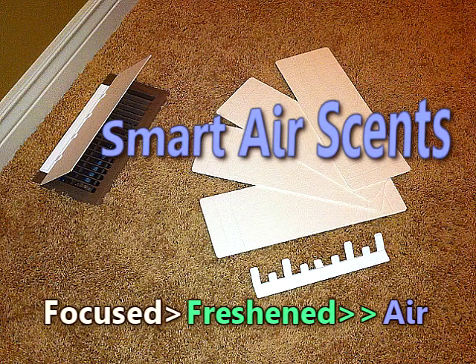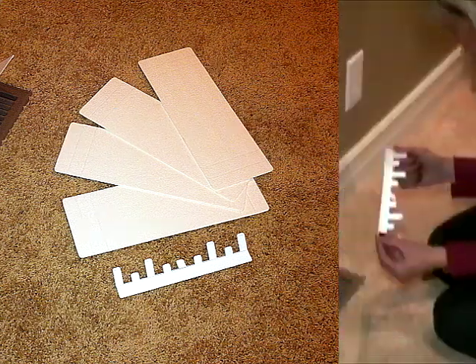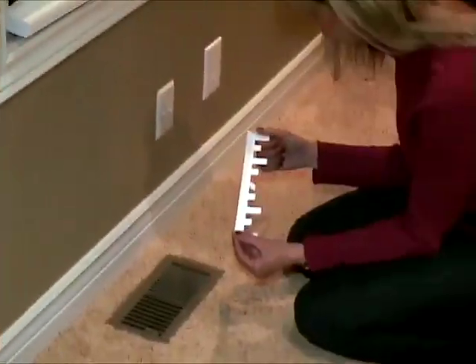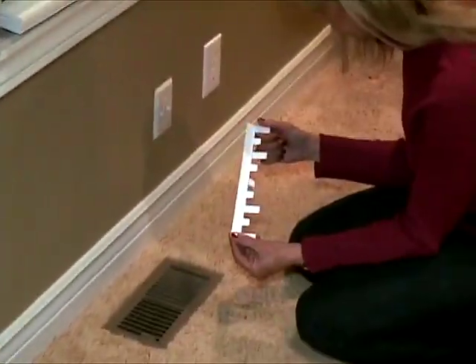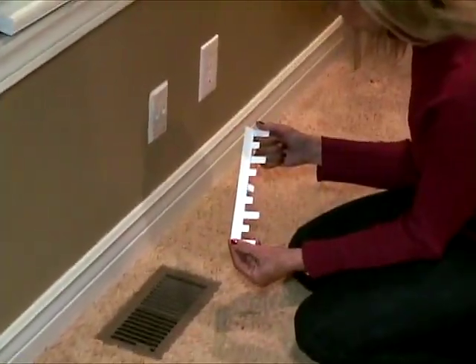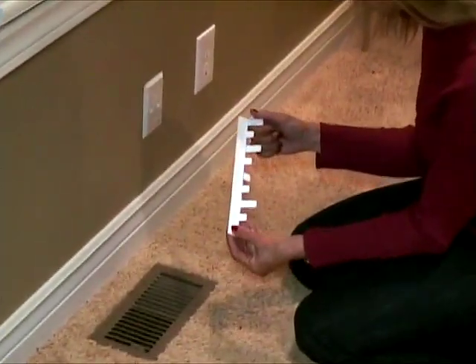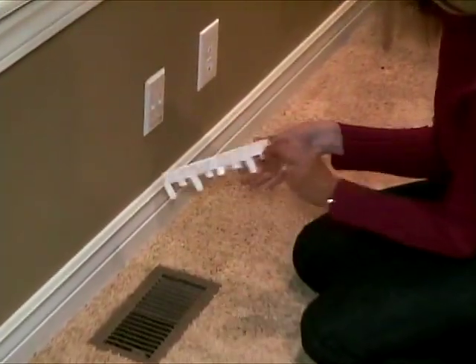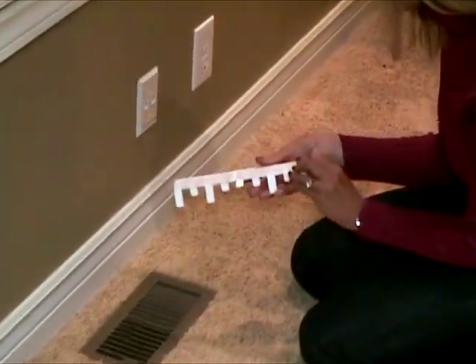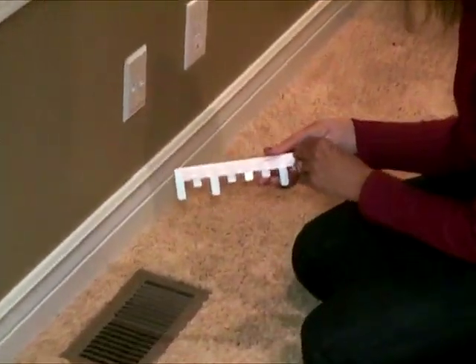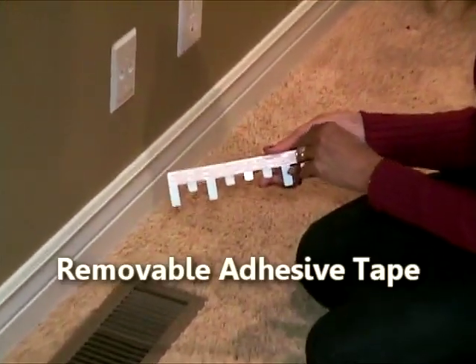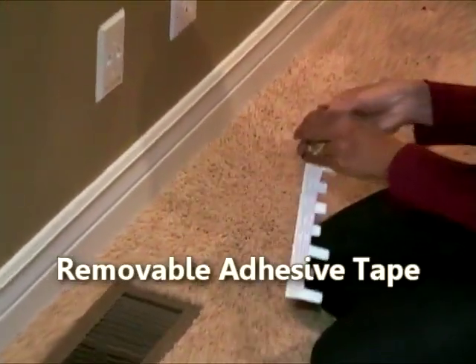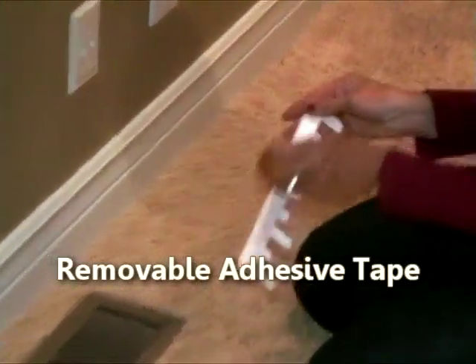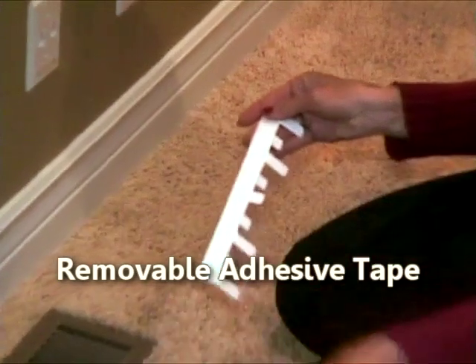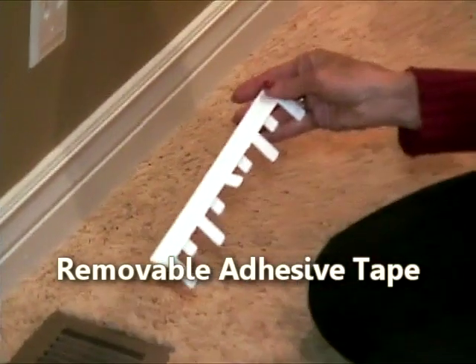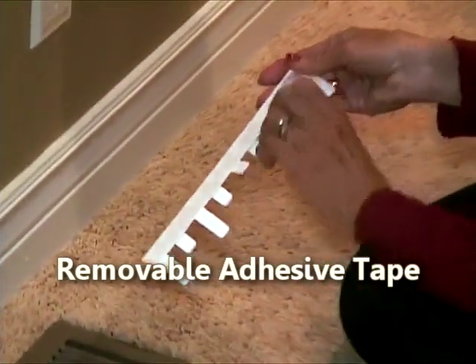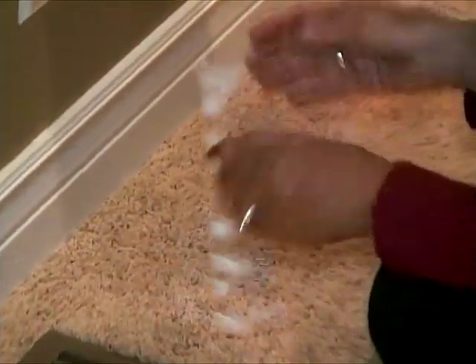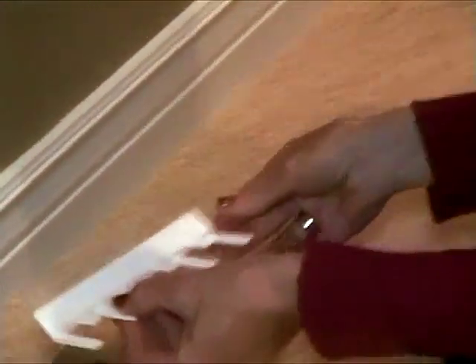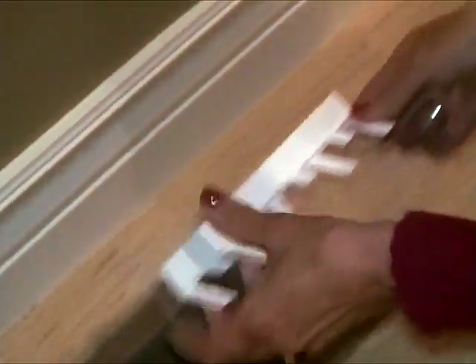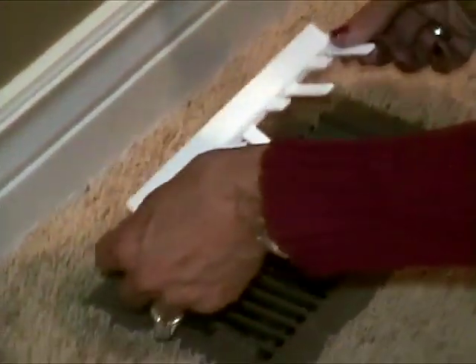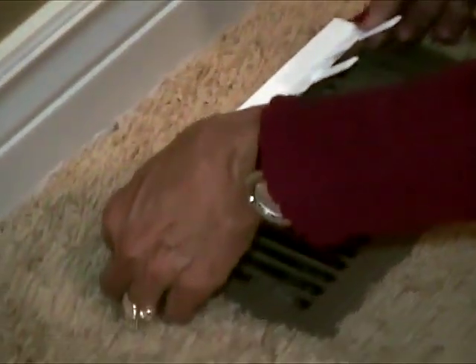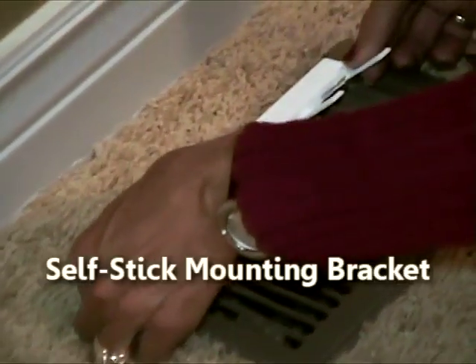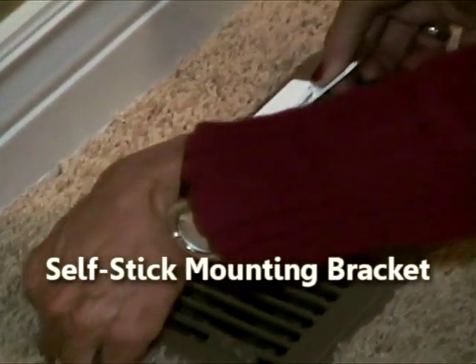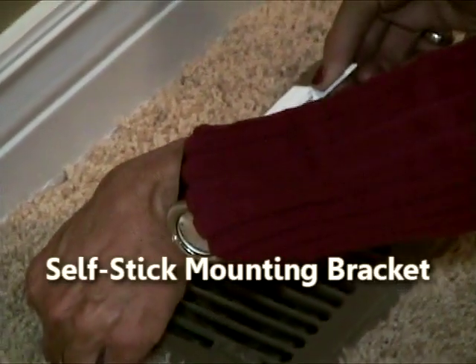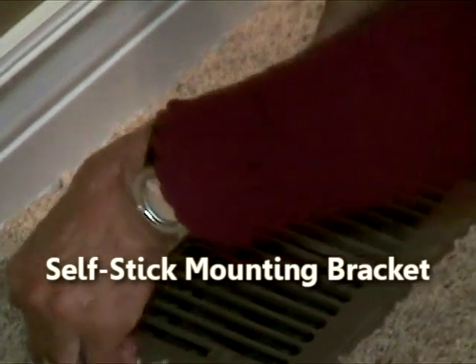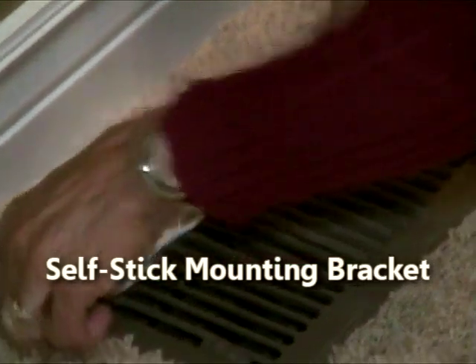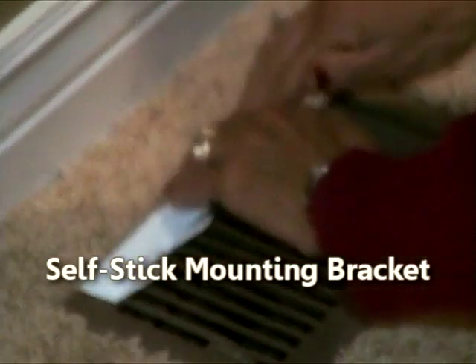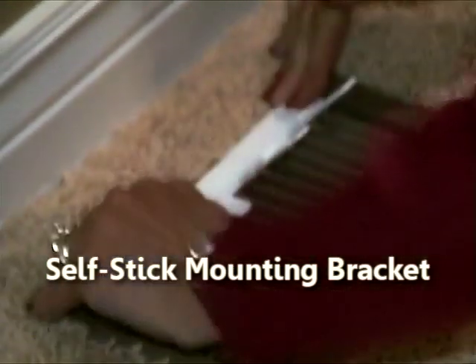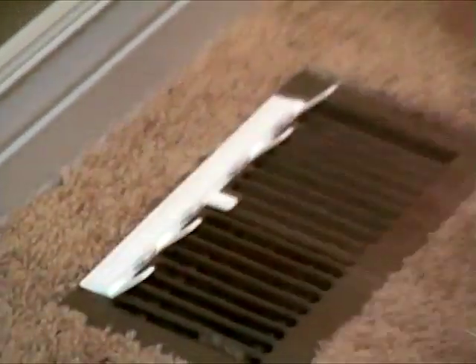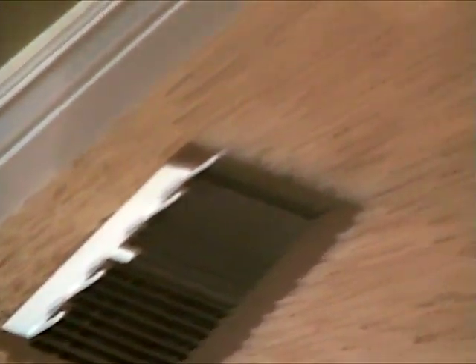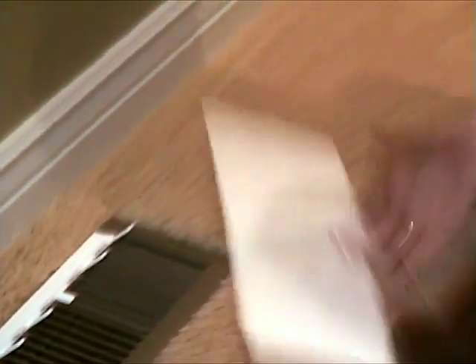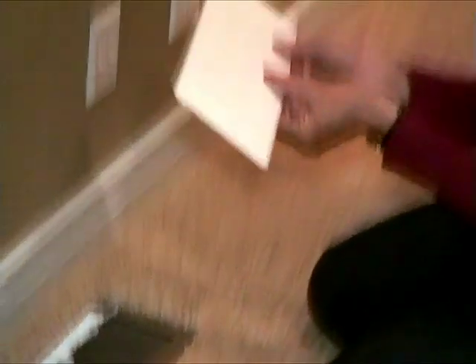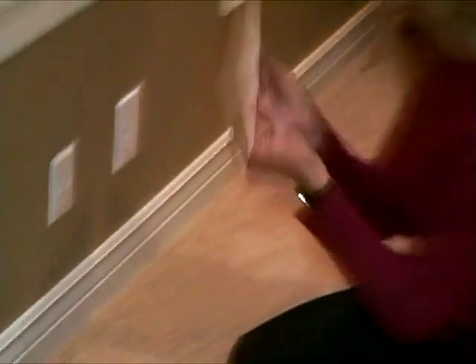Here's how they work. Take the self-stick deflector bracket and remove the adhesive protection on the back side. Now easily connect the bracket to the top side of your air vent. Next, select an air deflector card.